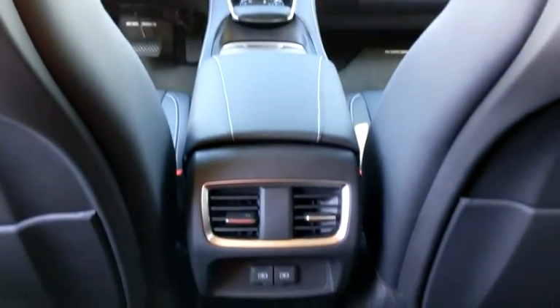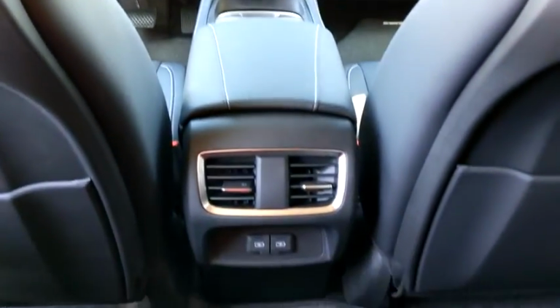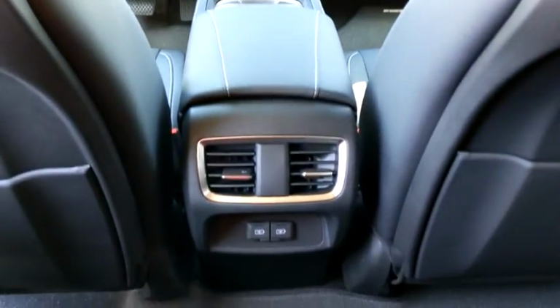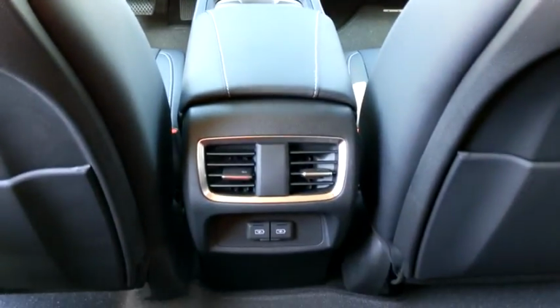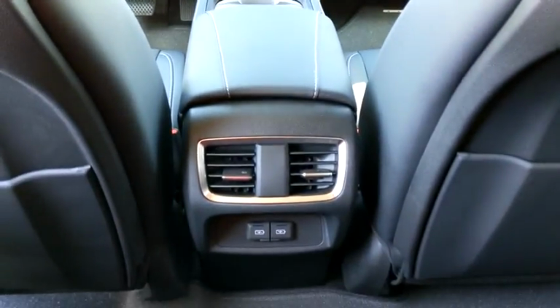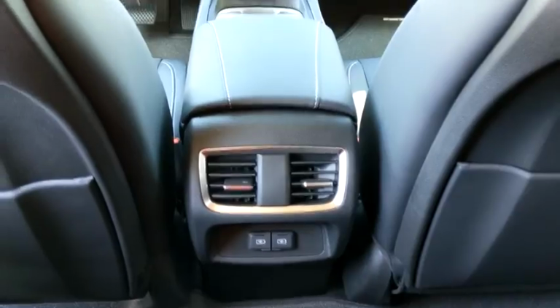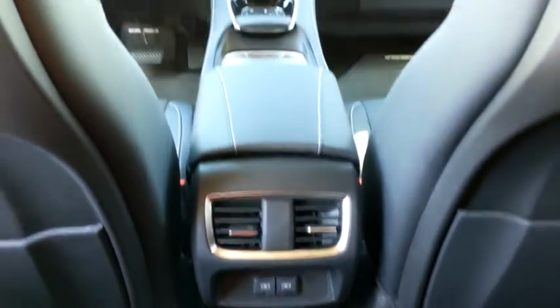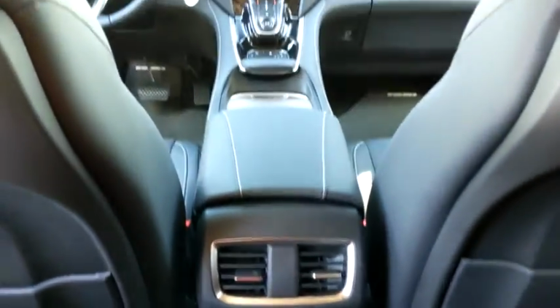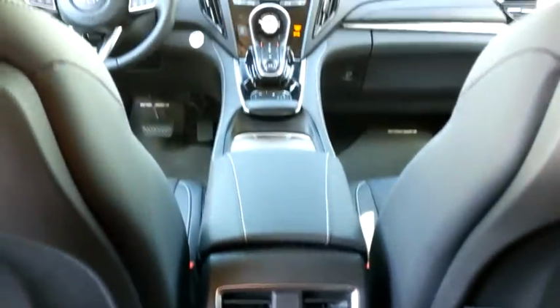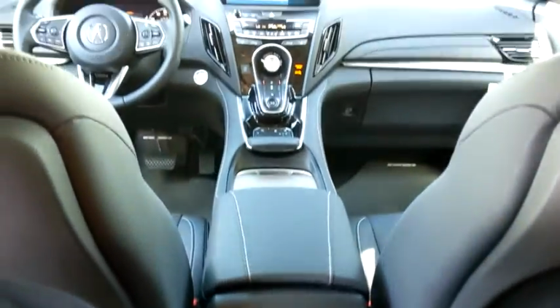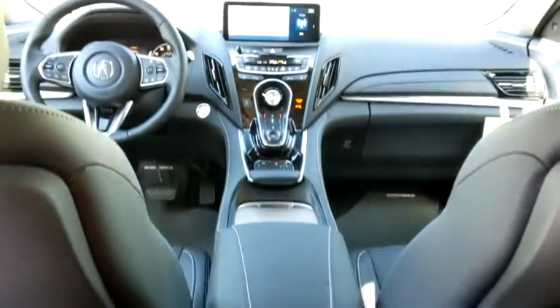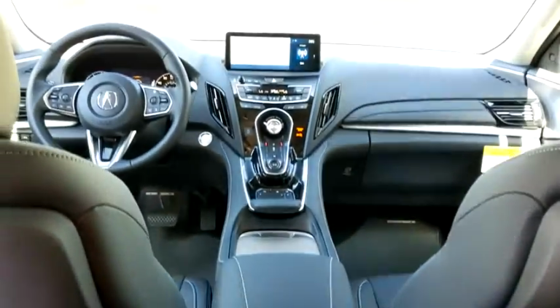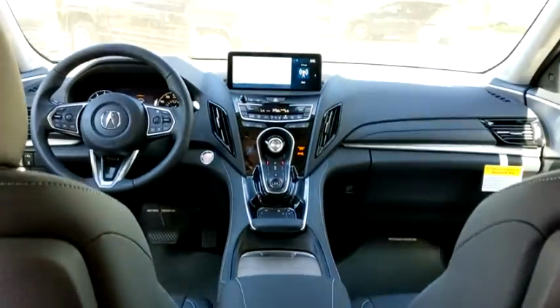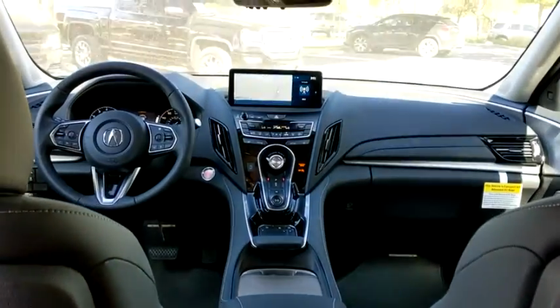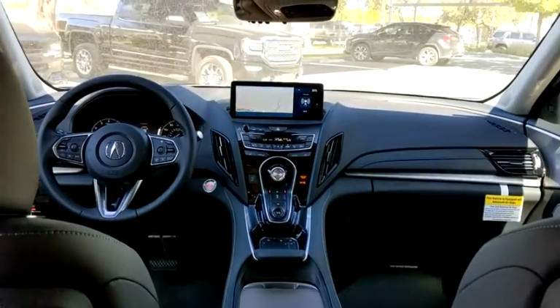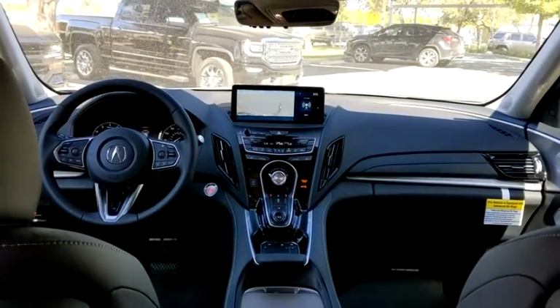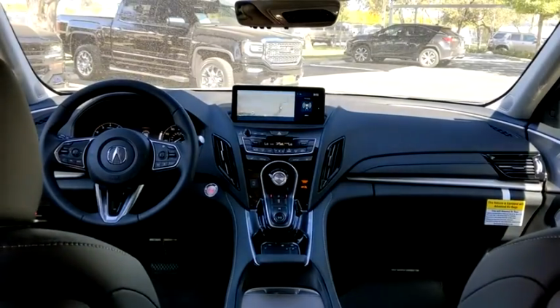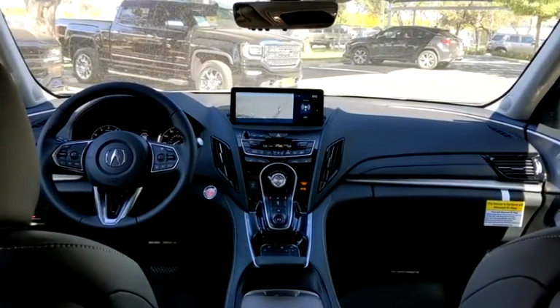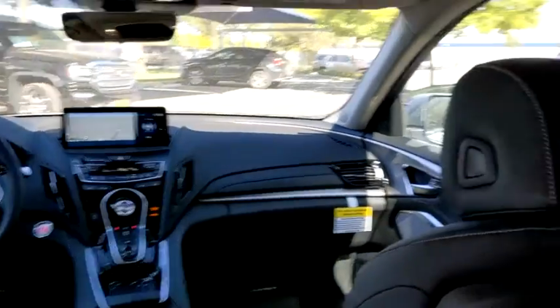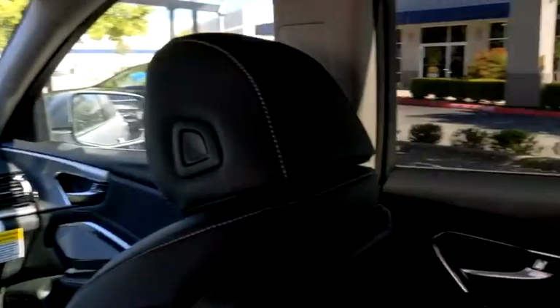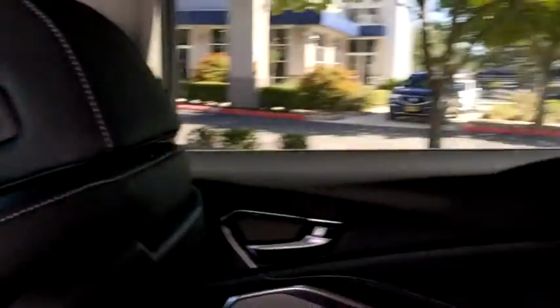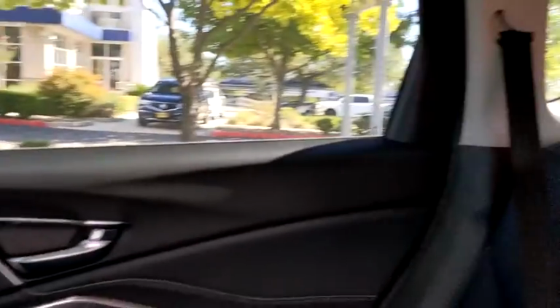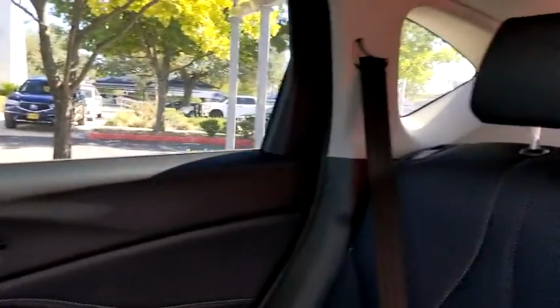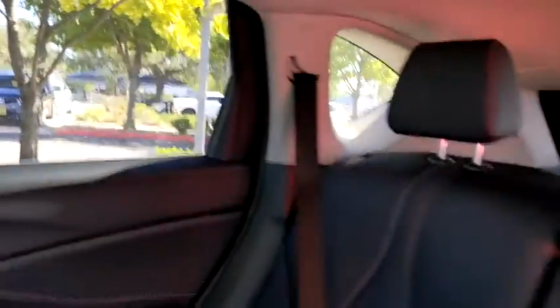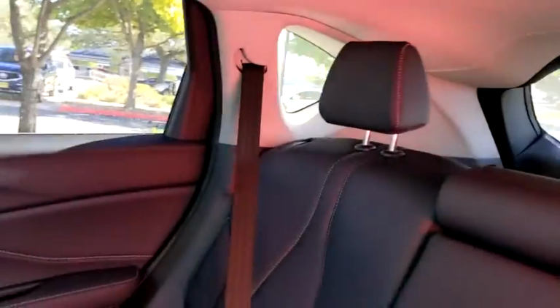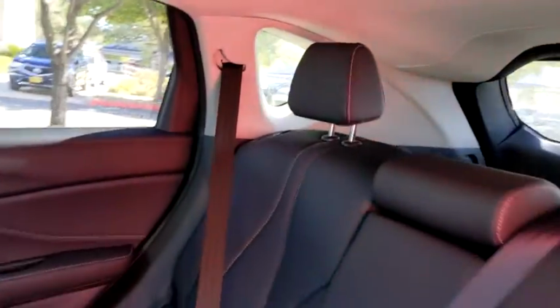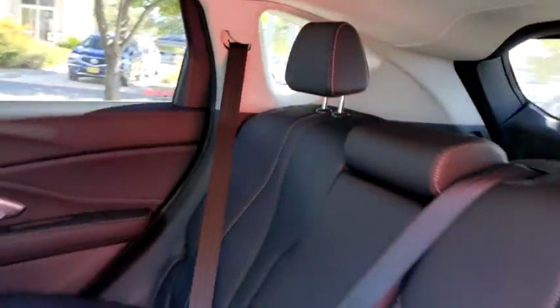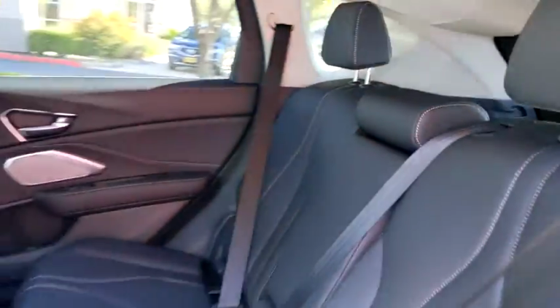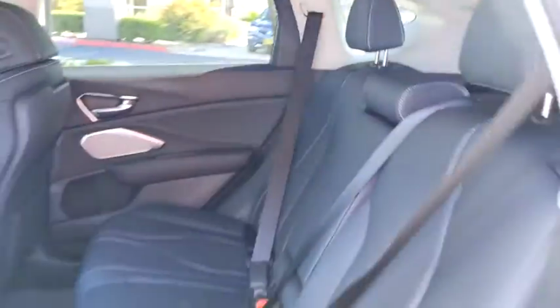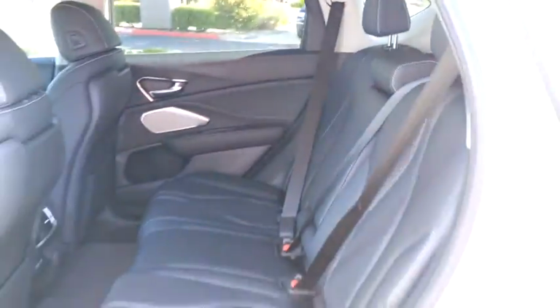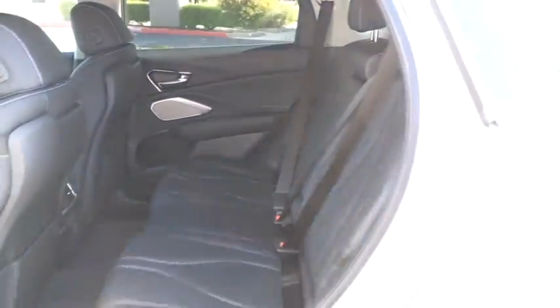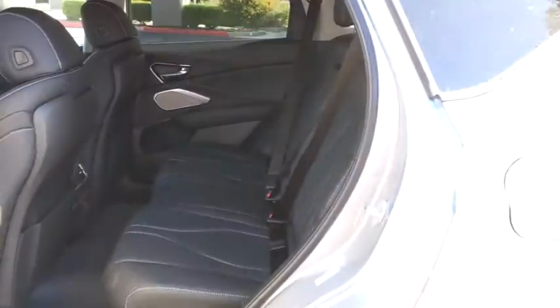Bluetooth, adjustable steering wheel, power steering, keyless start, auto dimming rear view mirror, cruise control, floor mats, four wheel disc brakes.